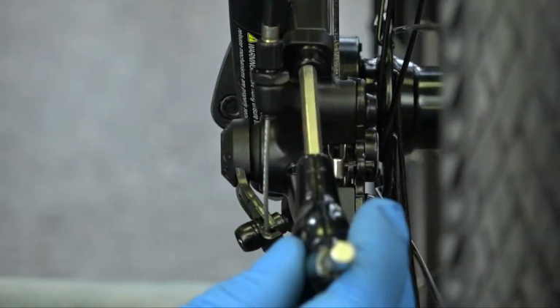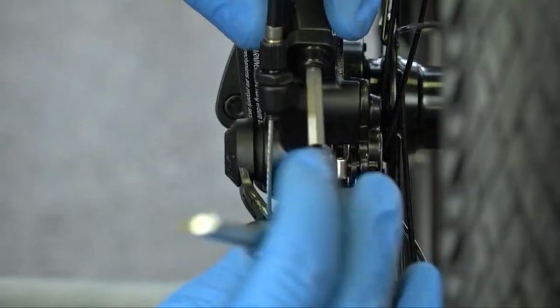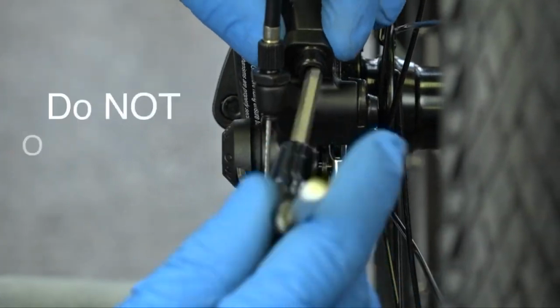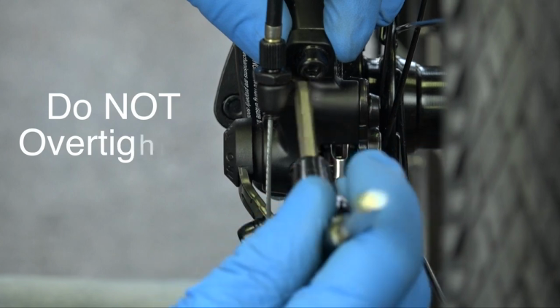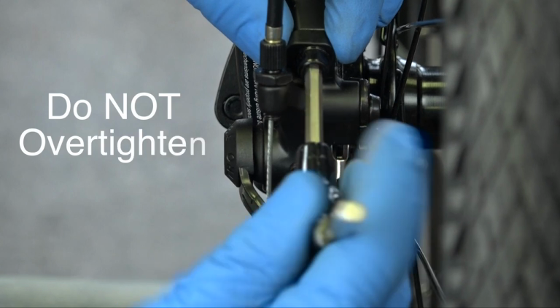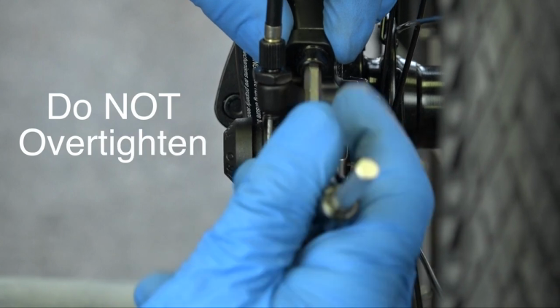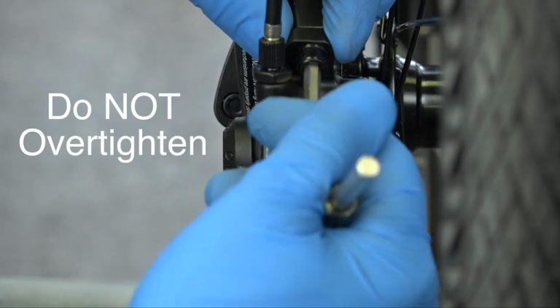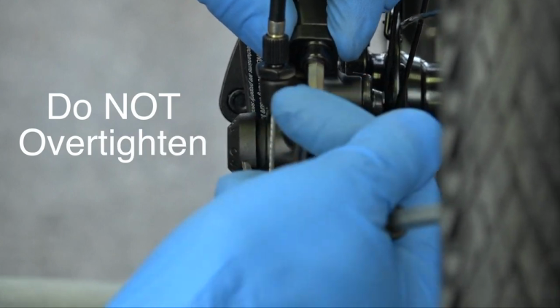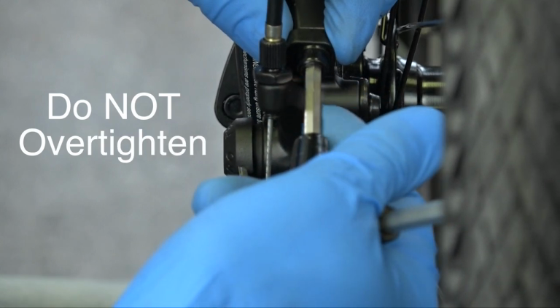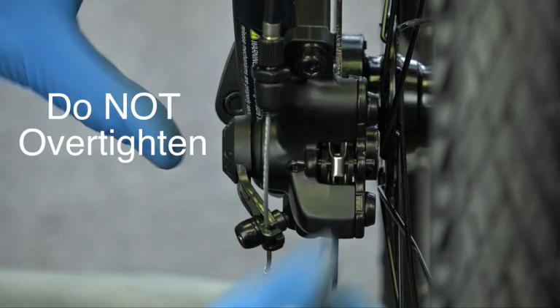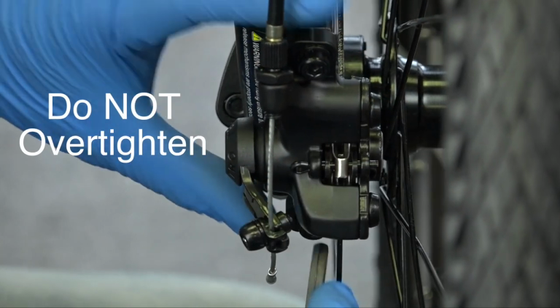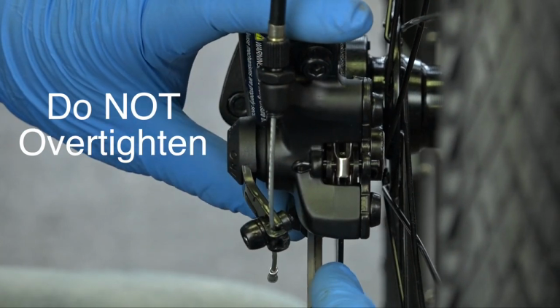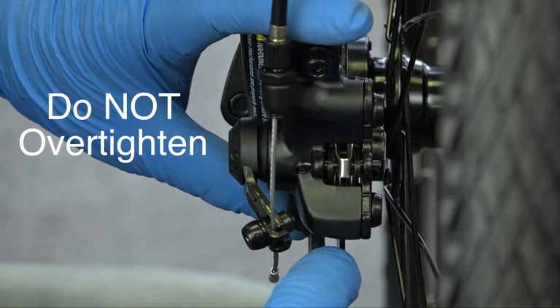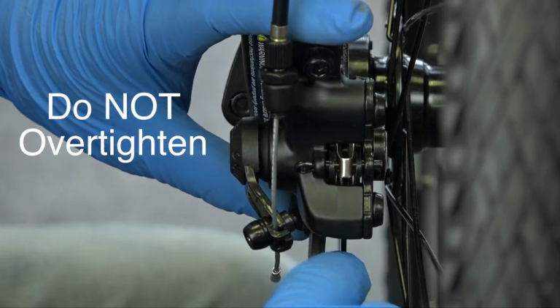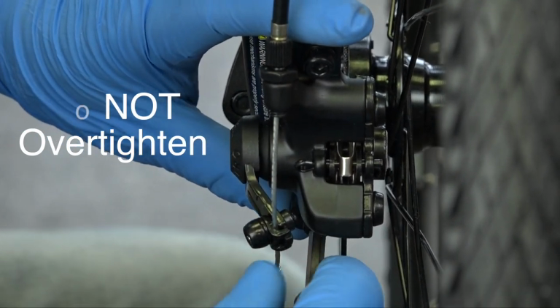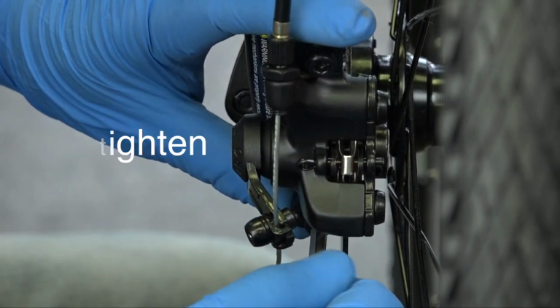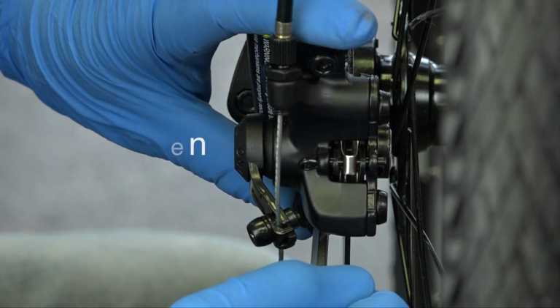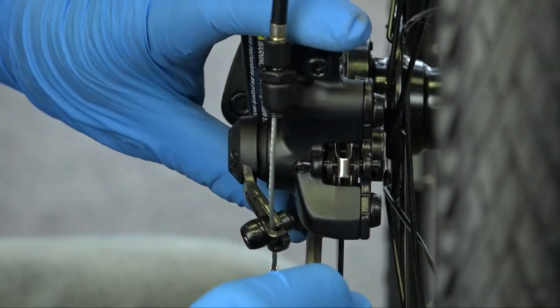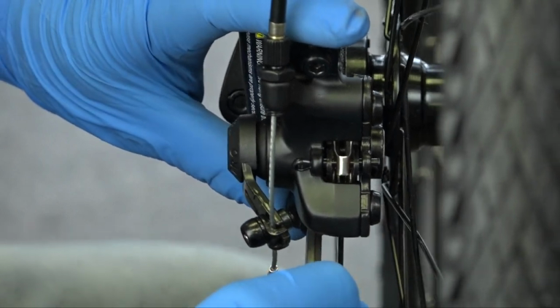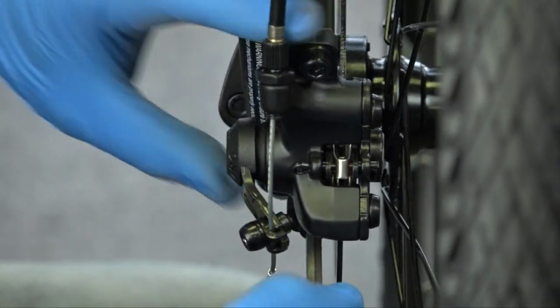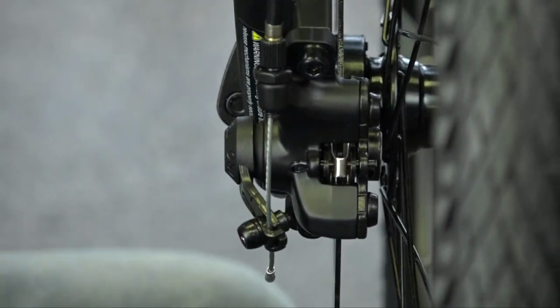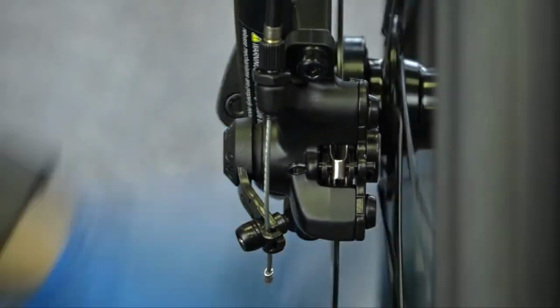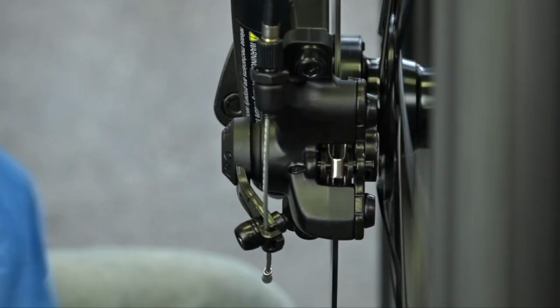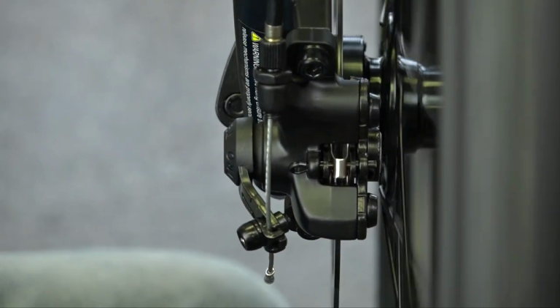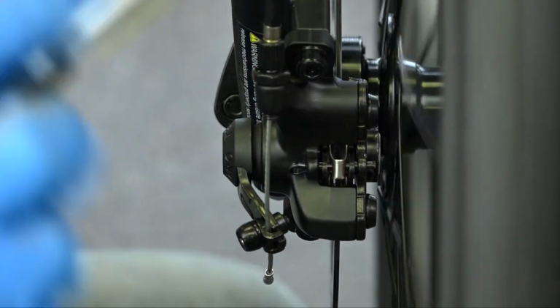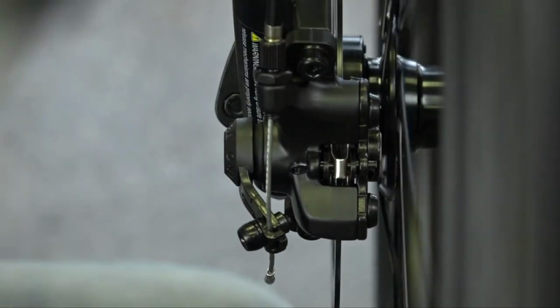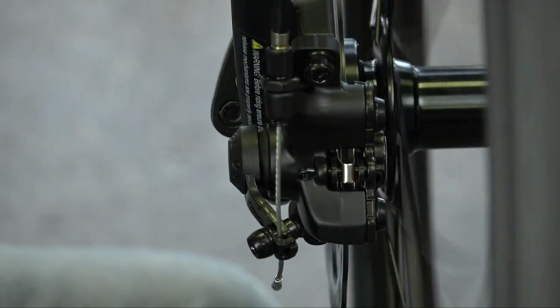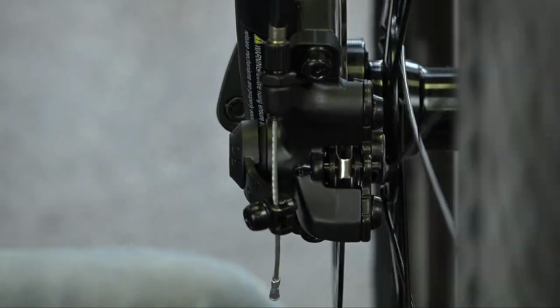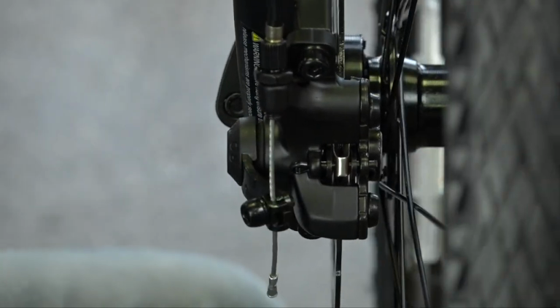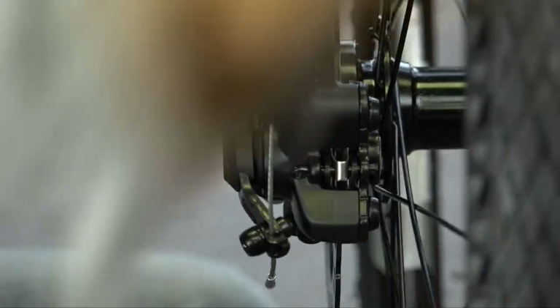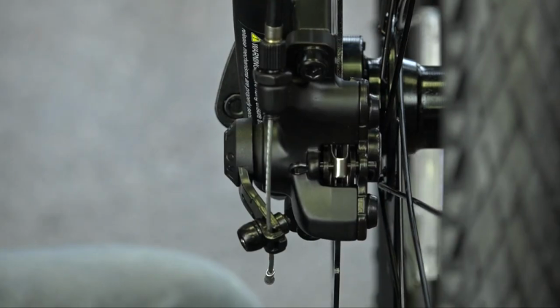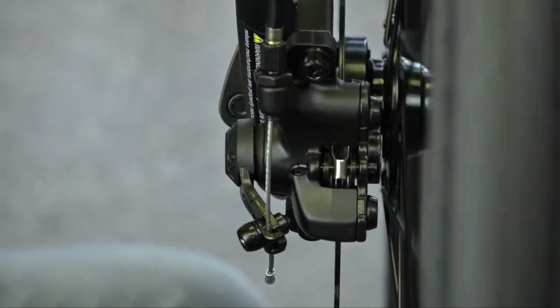So basically what you can do from there is just tighten off the top as much — well, not as much as you can, but enough. Press it again. You're good to go.